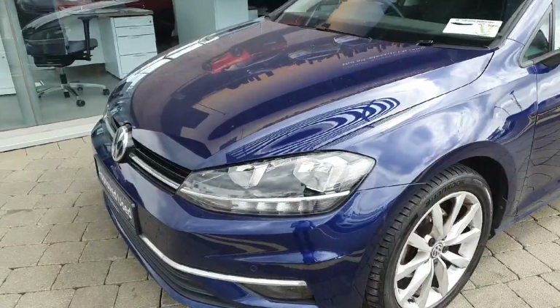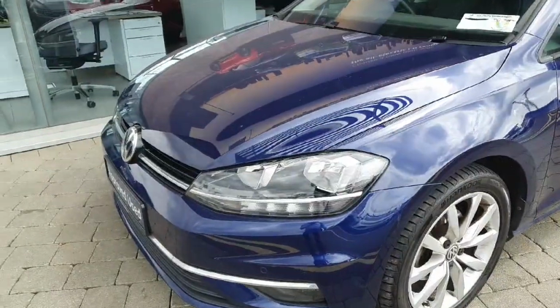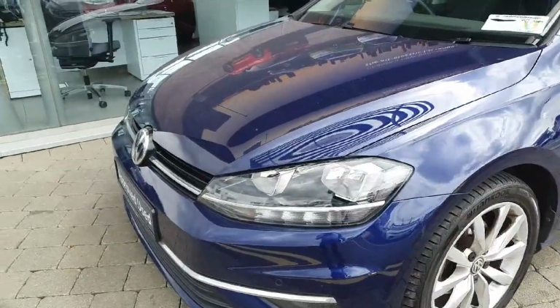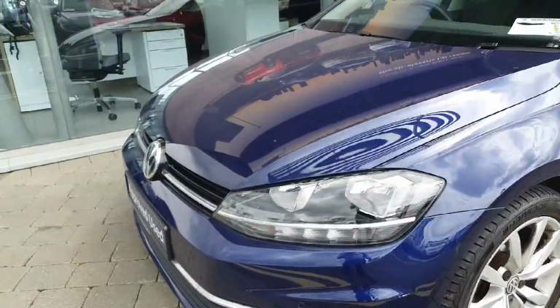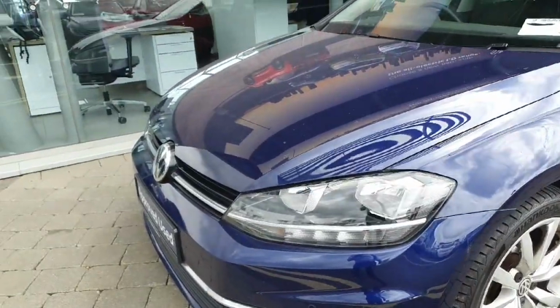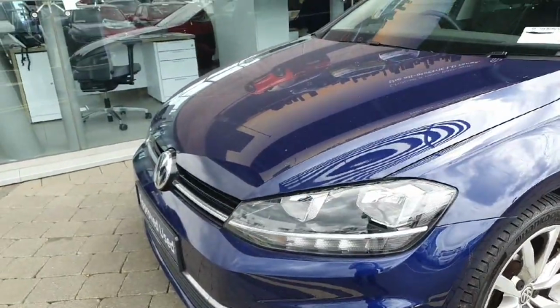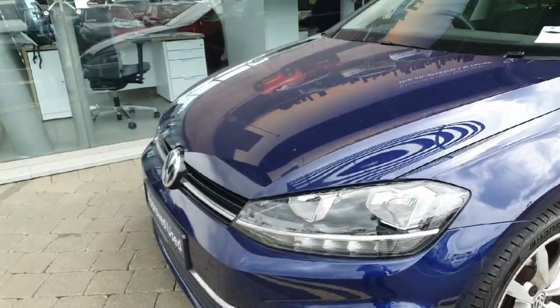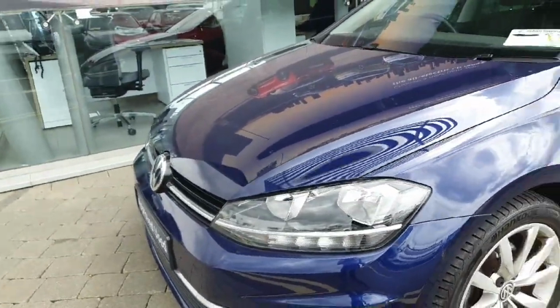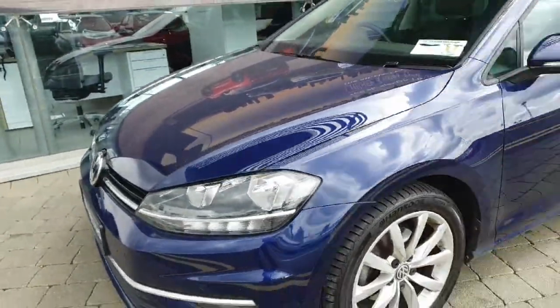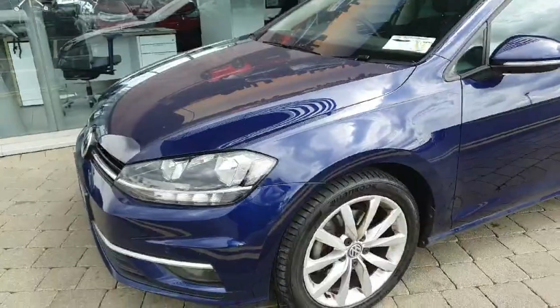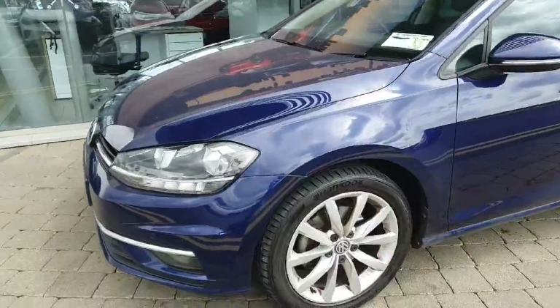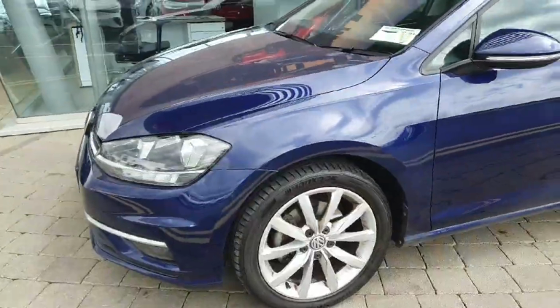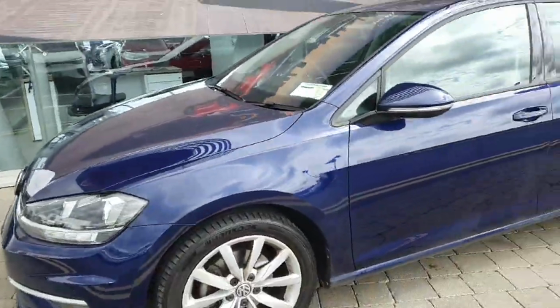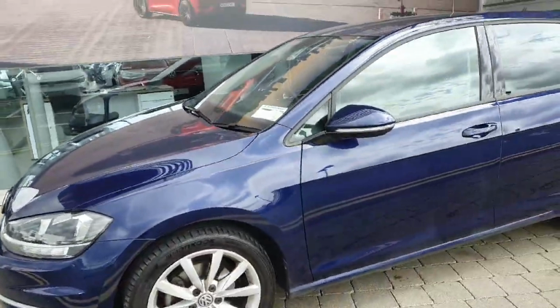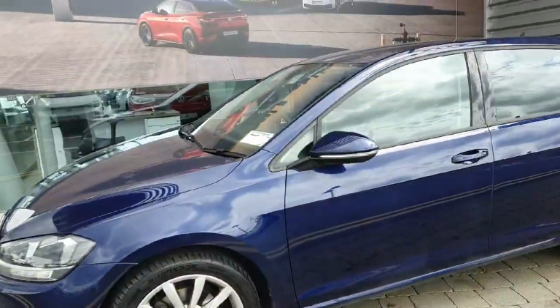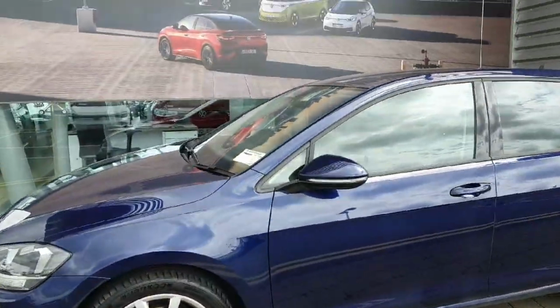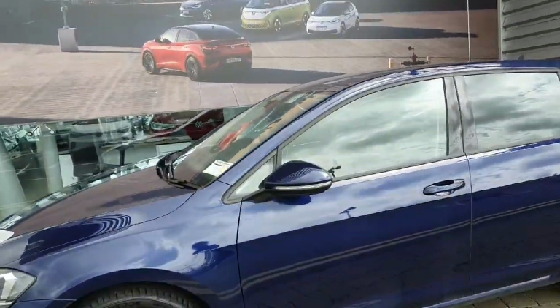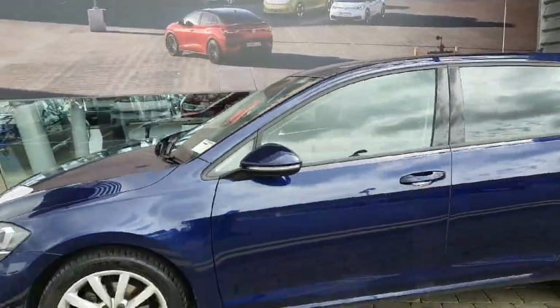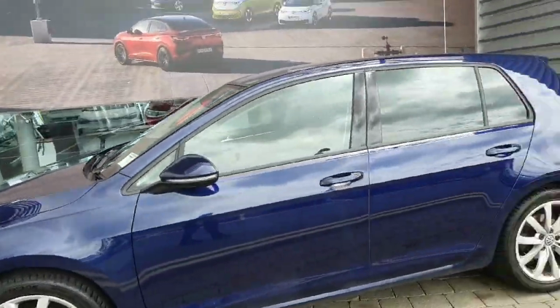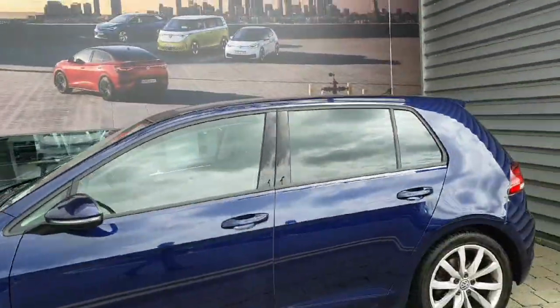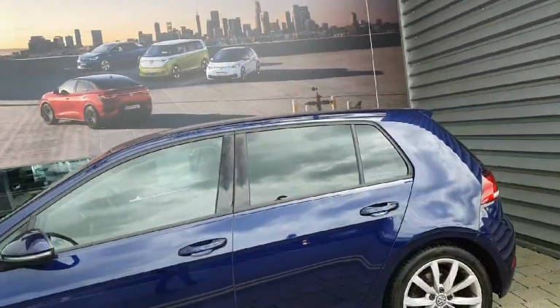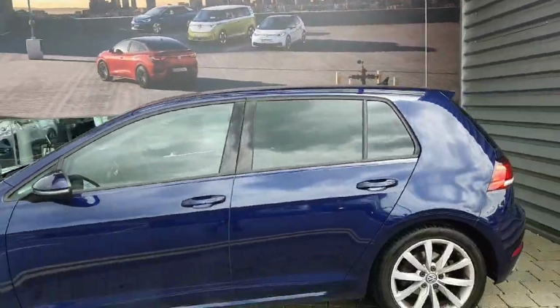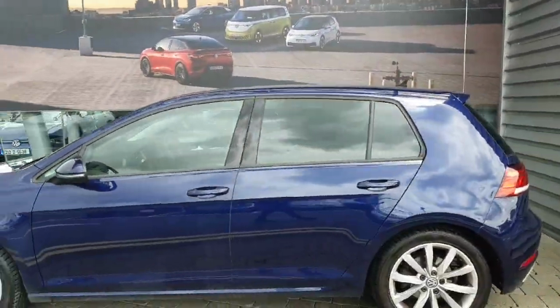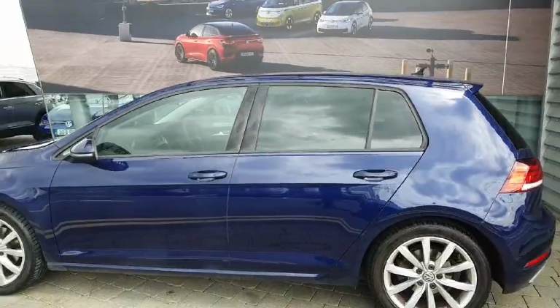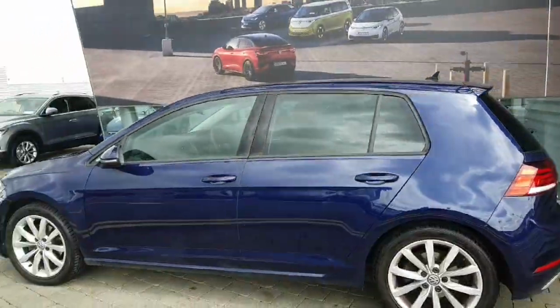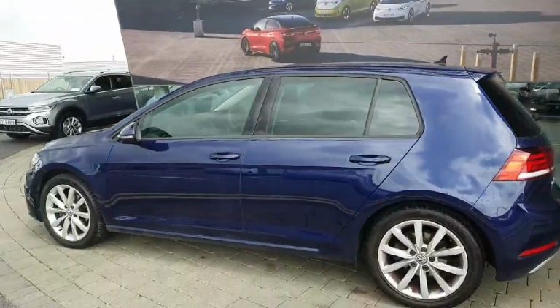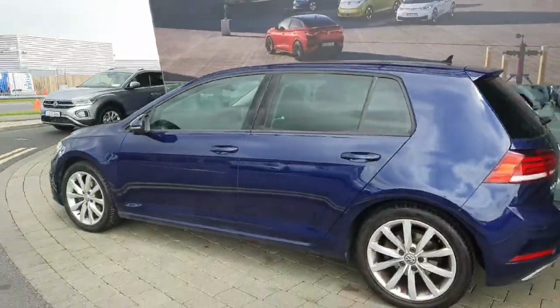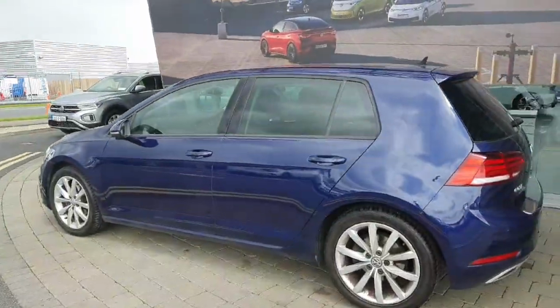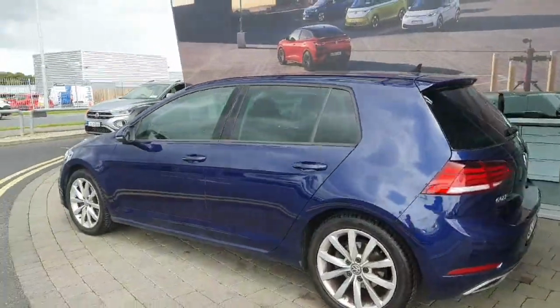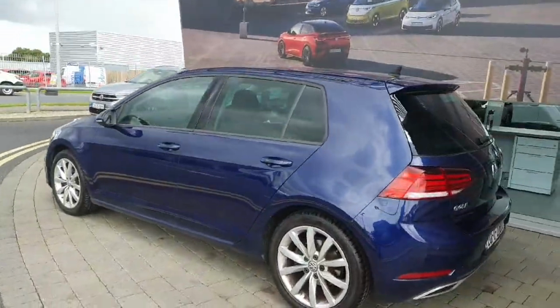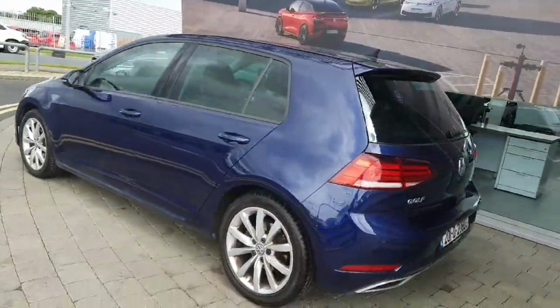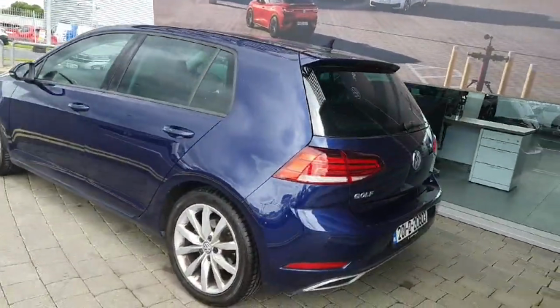This Golf comes with LED daytime running lights, 17-inch alloys, automatic folding mirrors, rear privacy glass, front and rear parking sensors, as well as a high definition reverse camera.